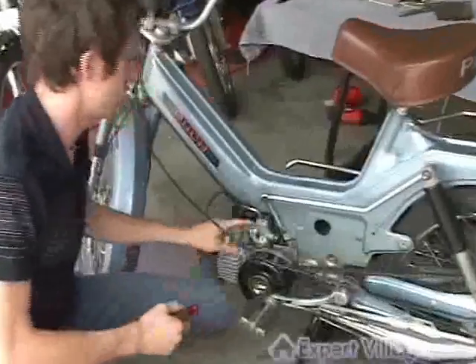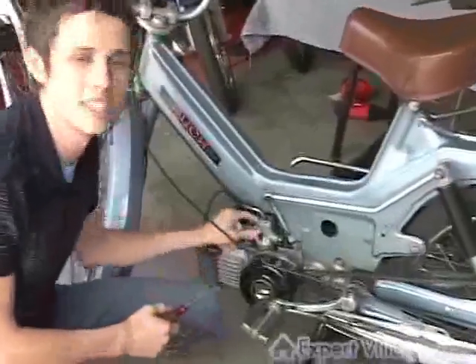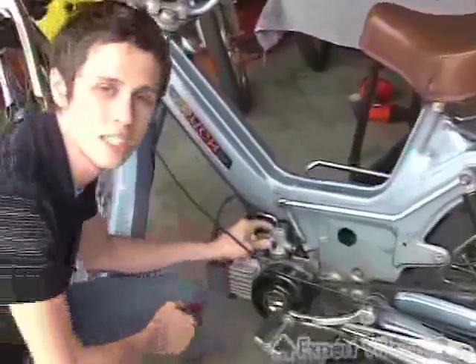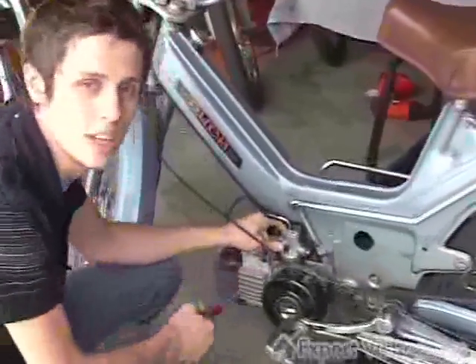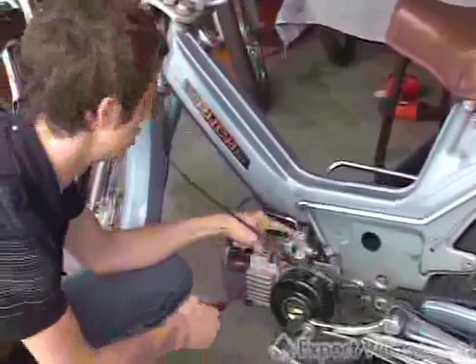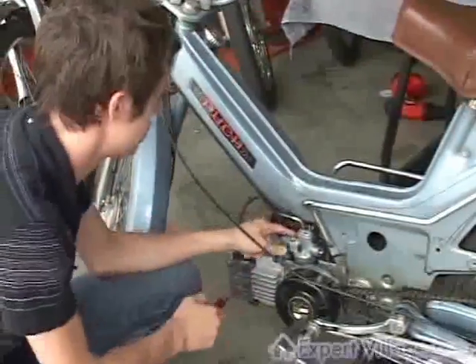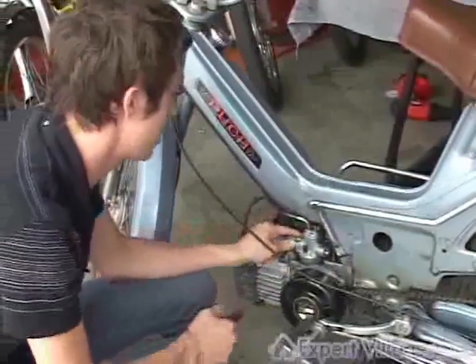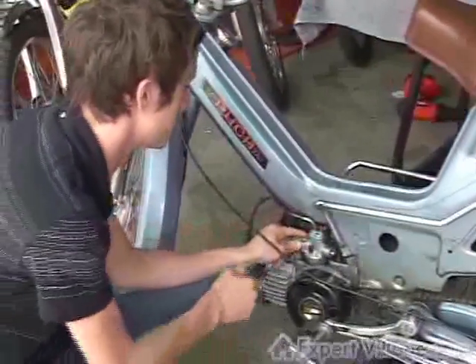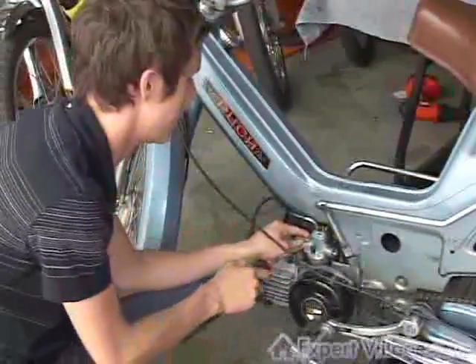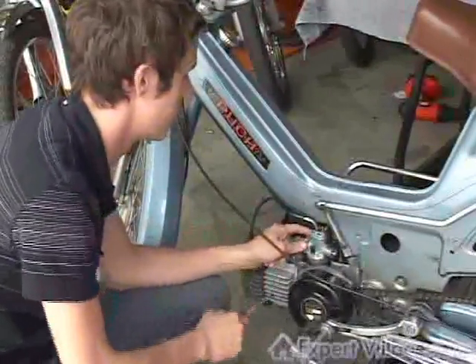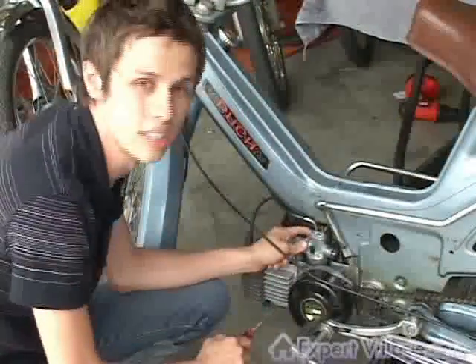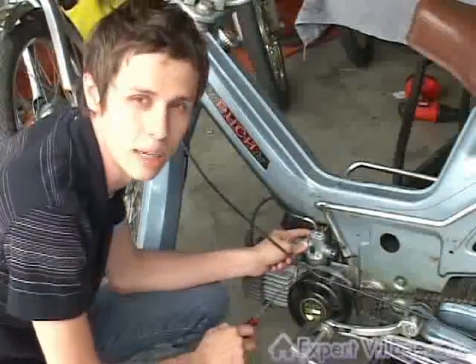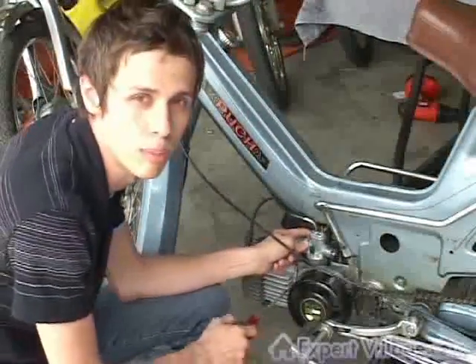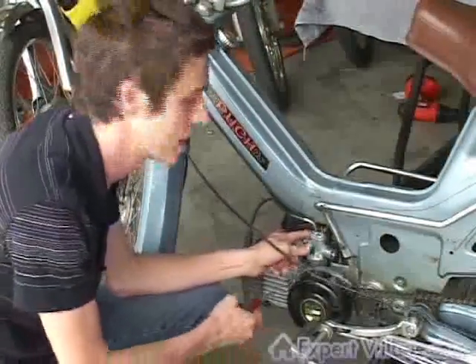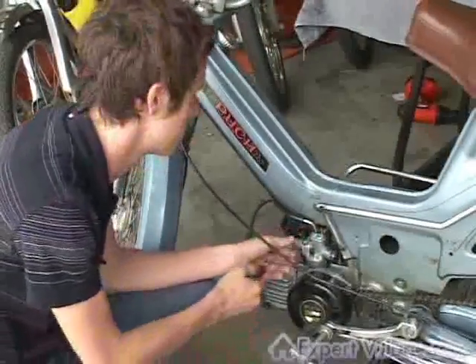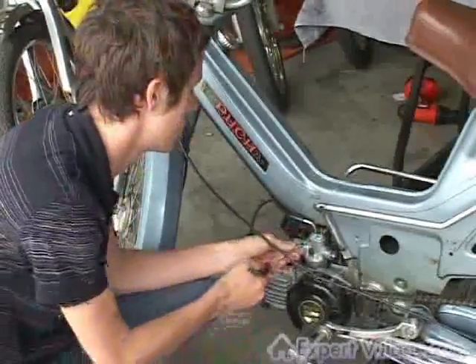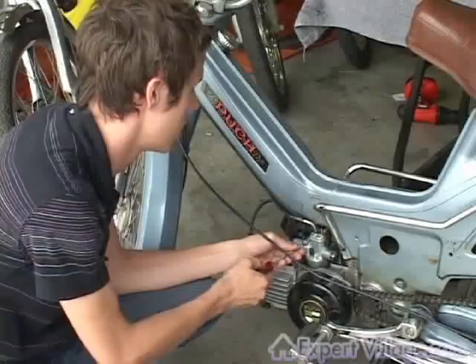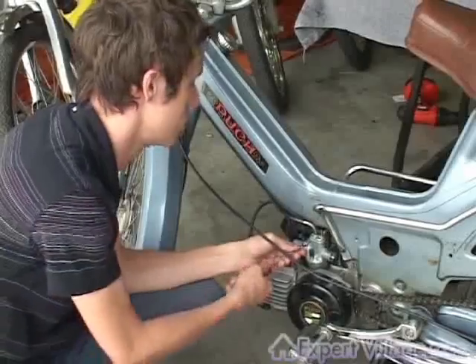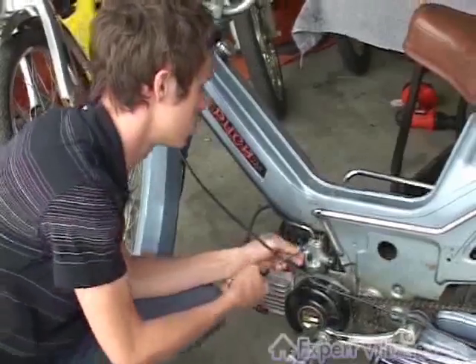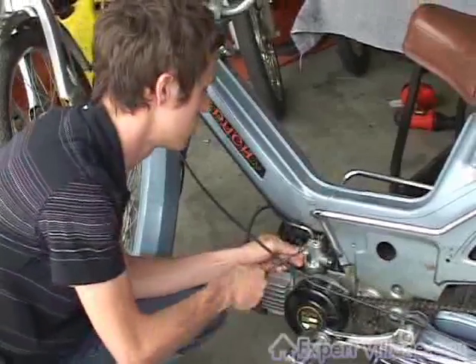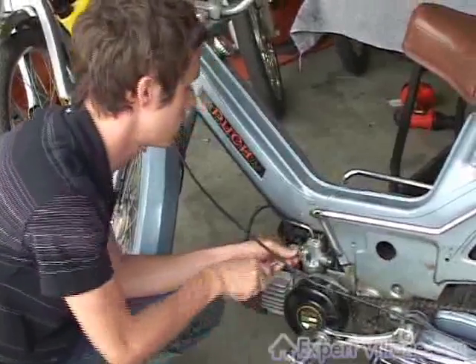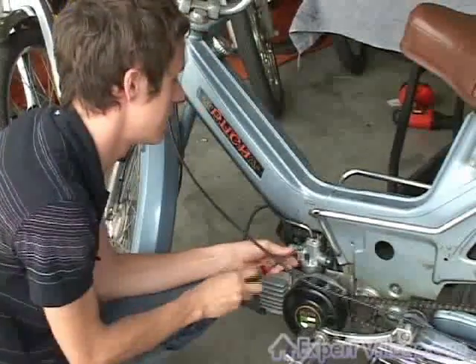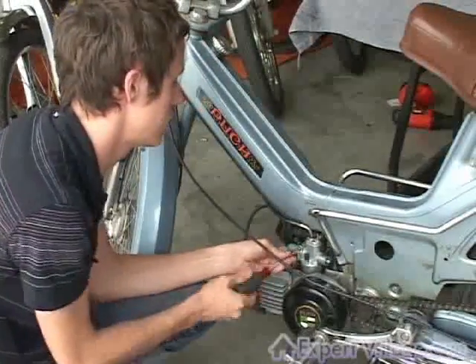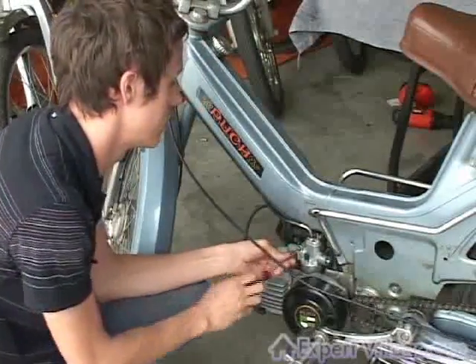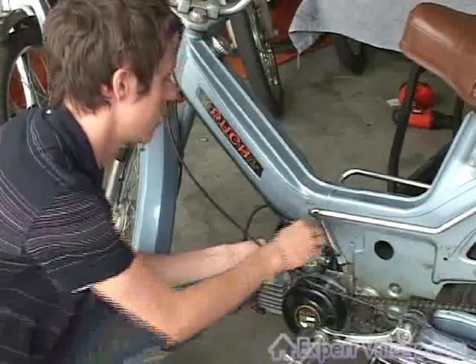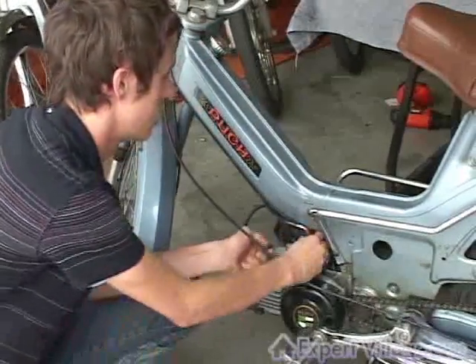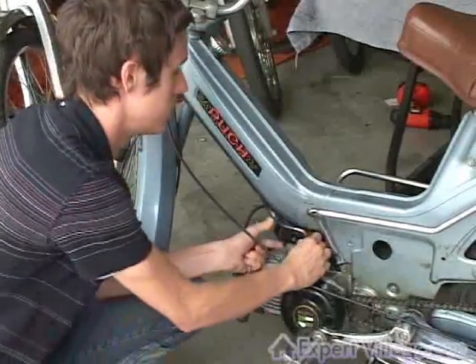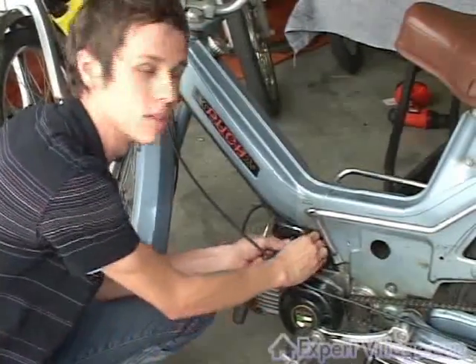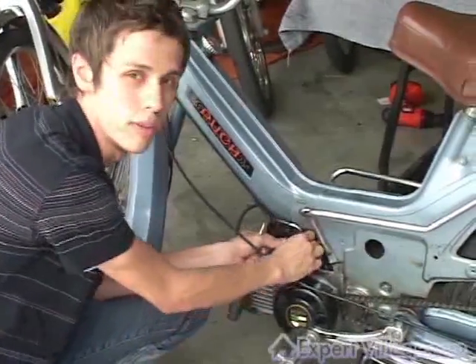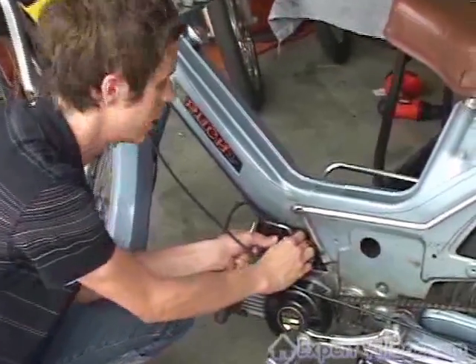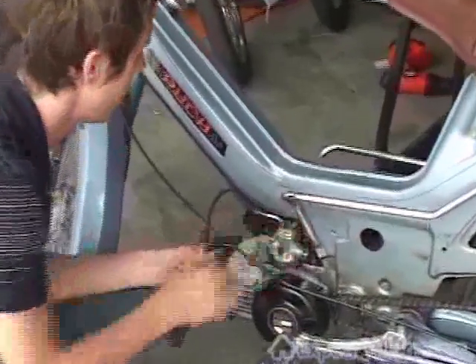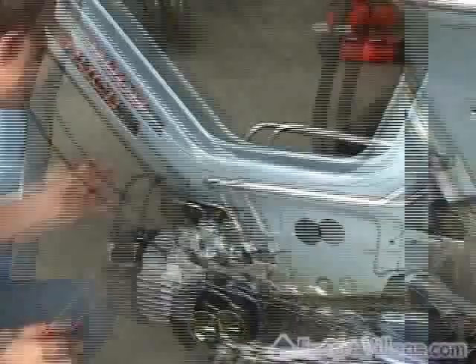Carbs are attached to the engine, to the manifold, by a type of crimping mechanism. So if you just loosen the screw that it's attached to, you'll see you can move it freely after that.